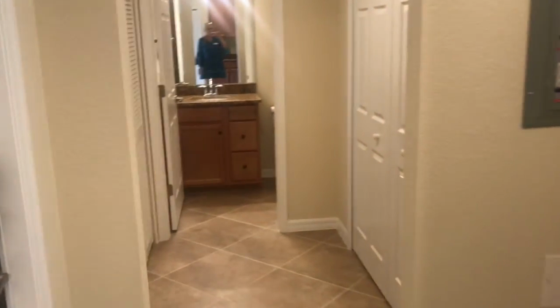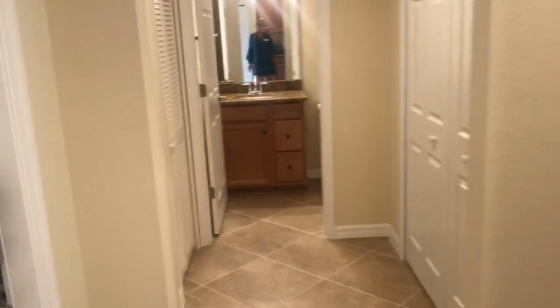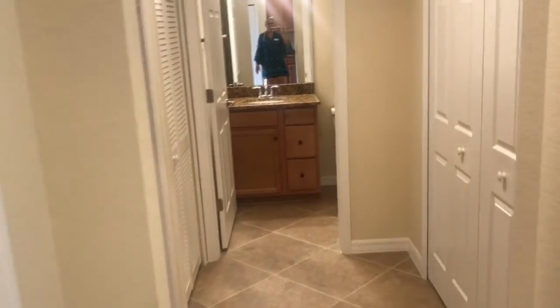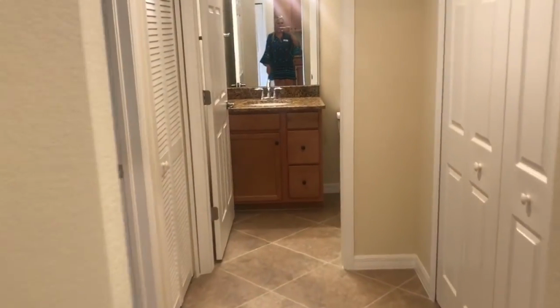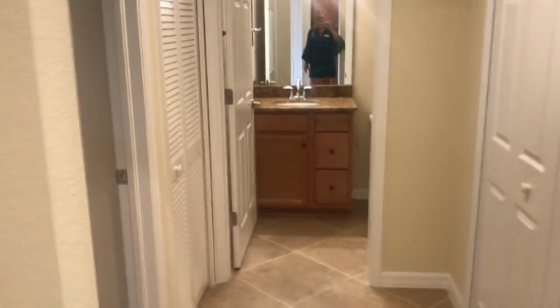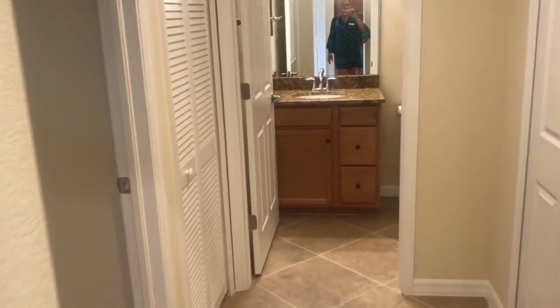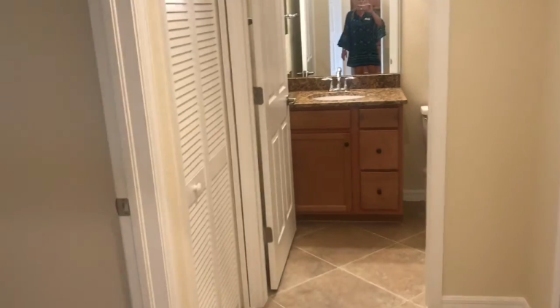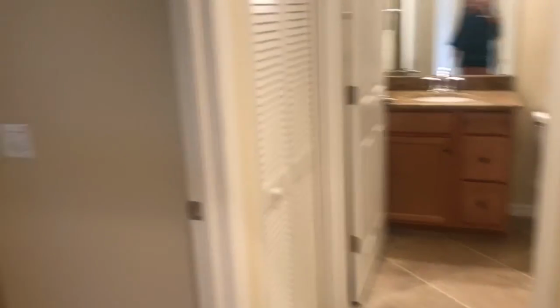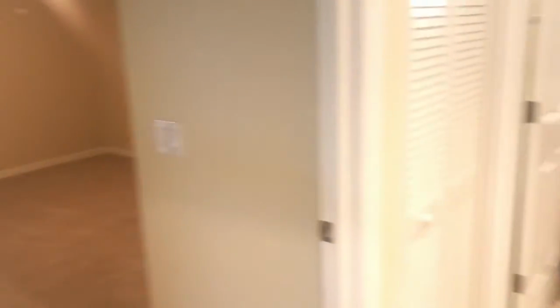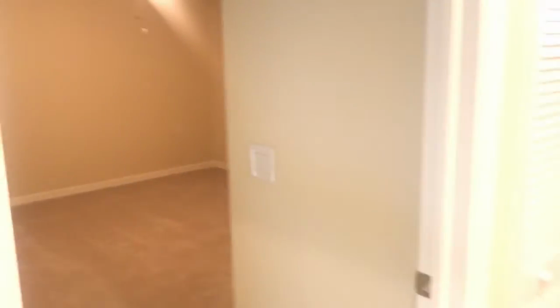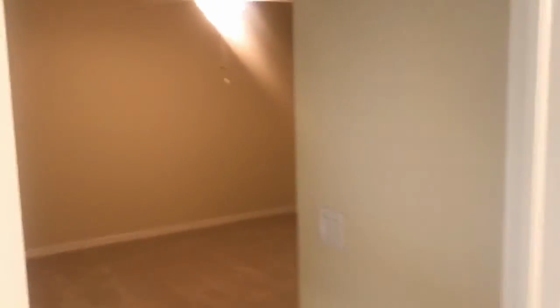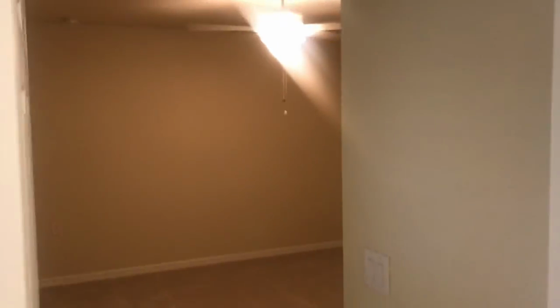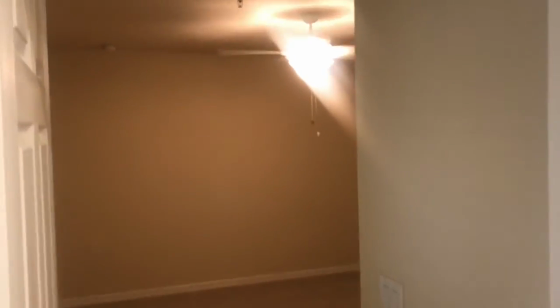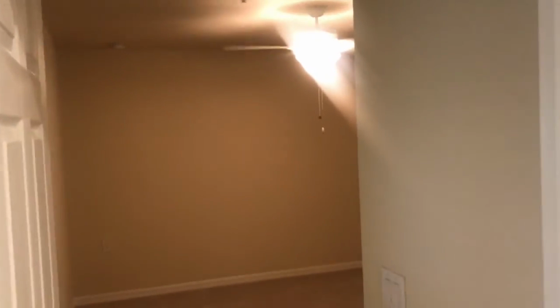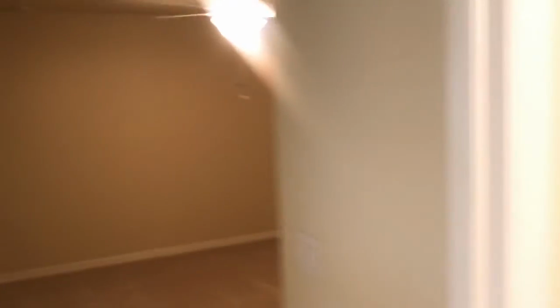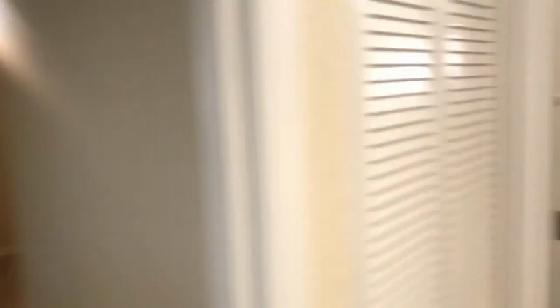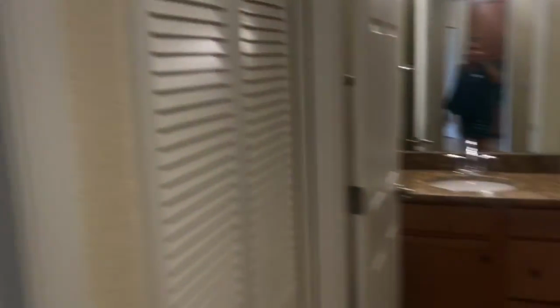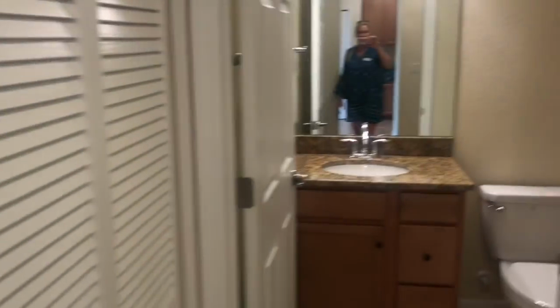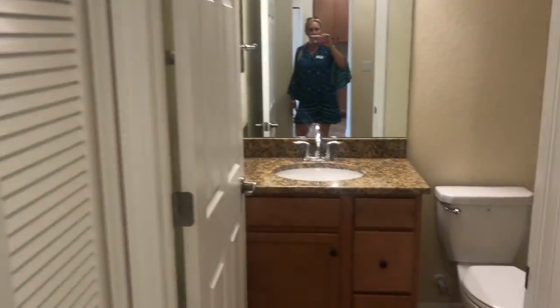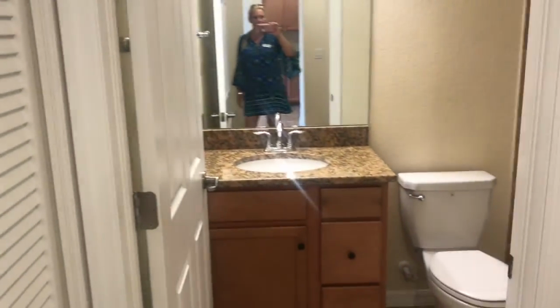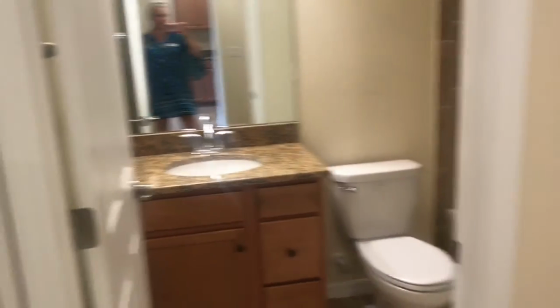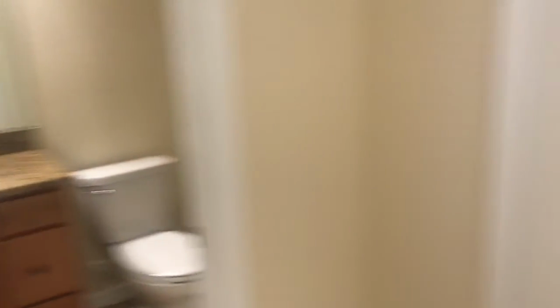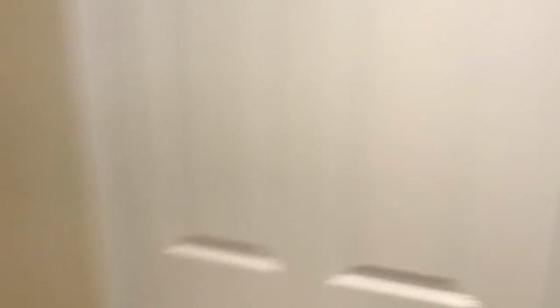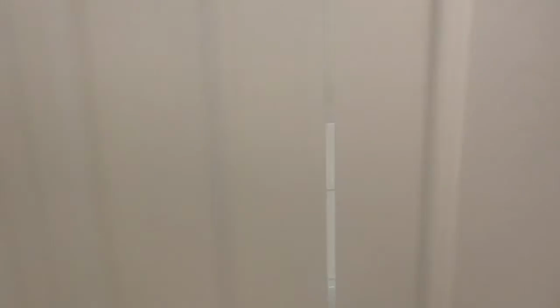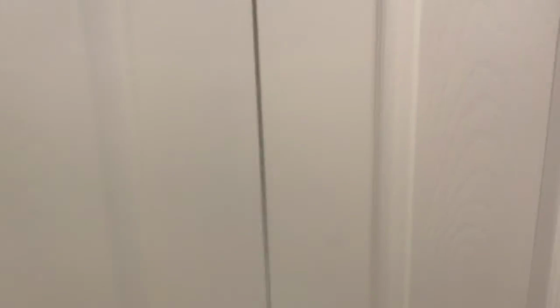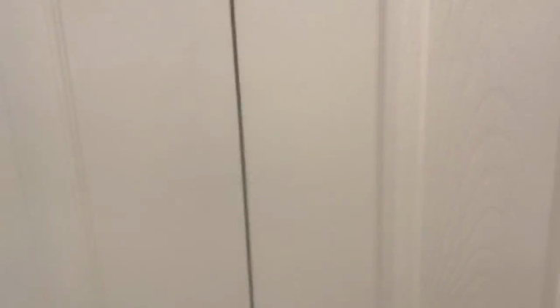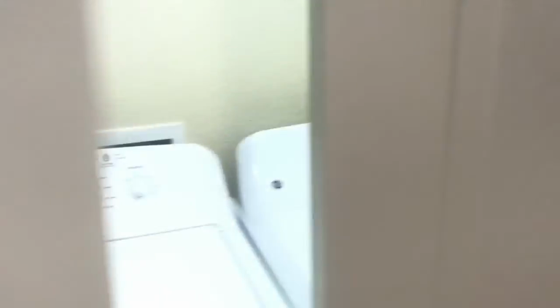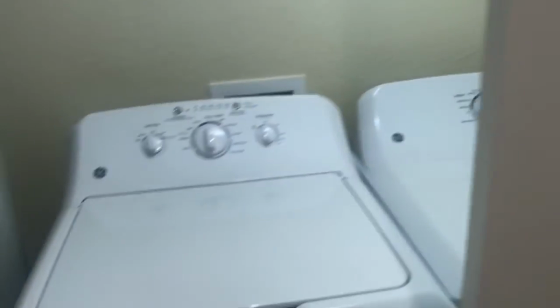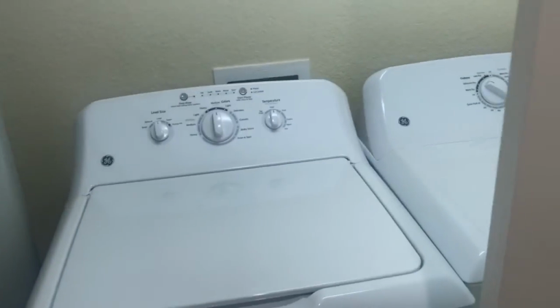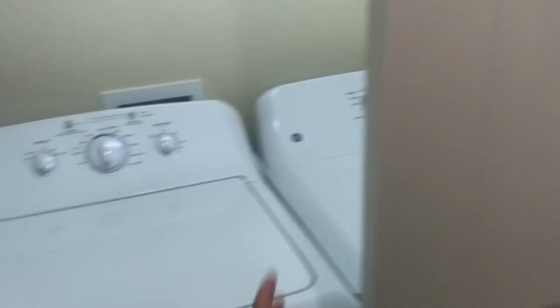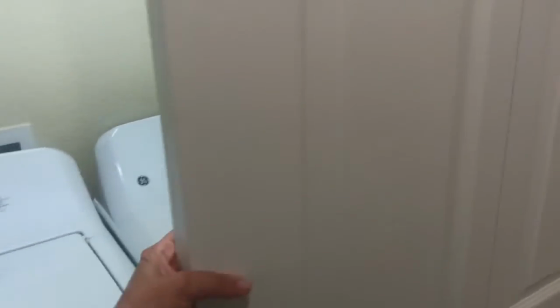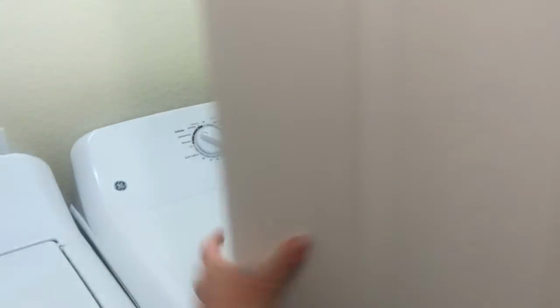Here we're going to the guest suite. In there you've got your guest bedroom and guest bath, and then your laundry is here — washer and dryer are included.